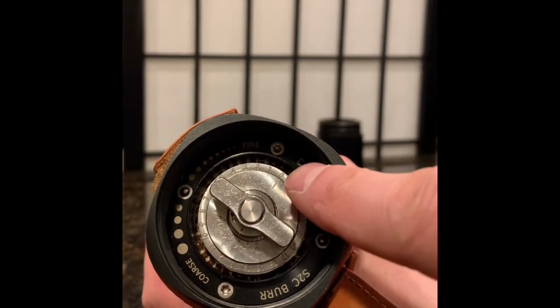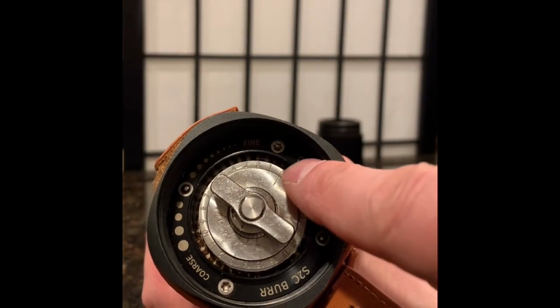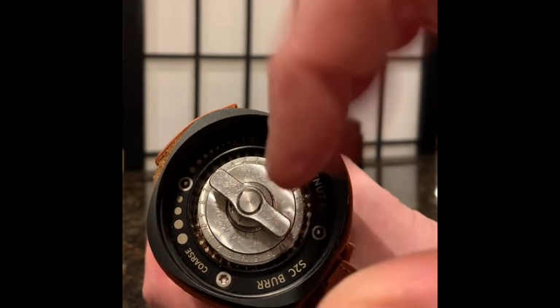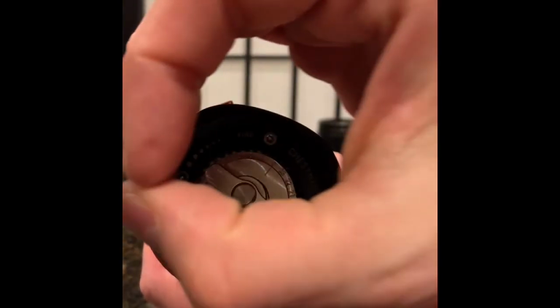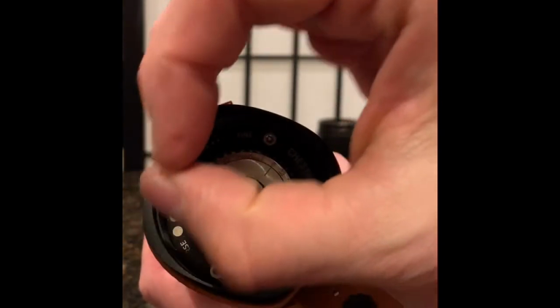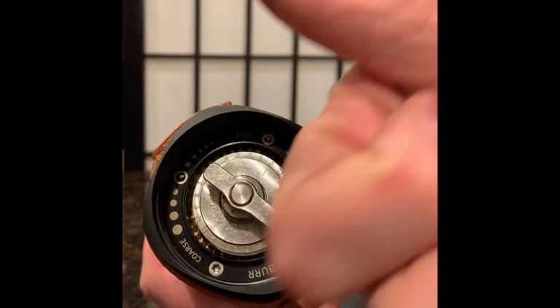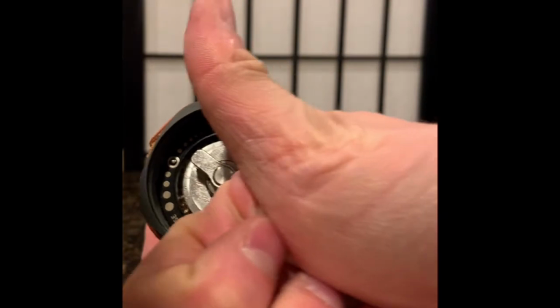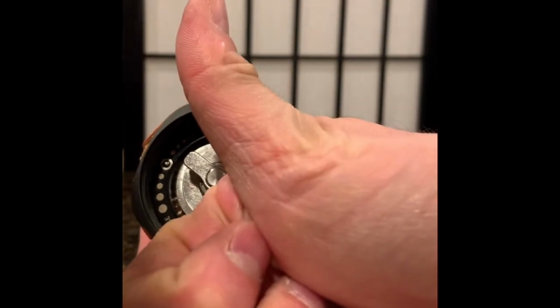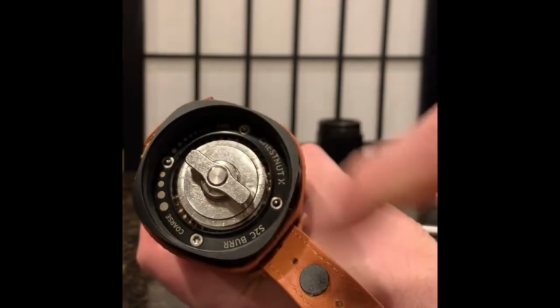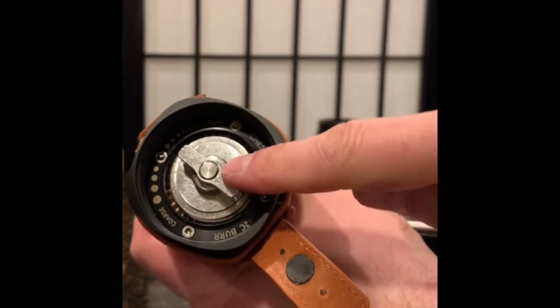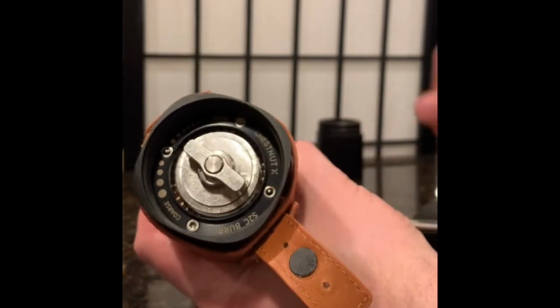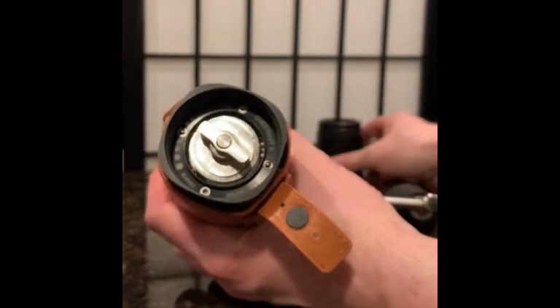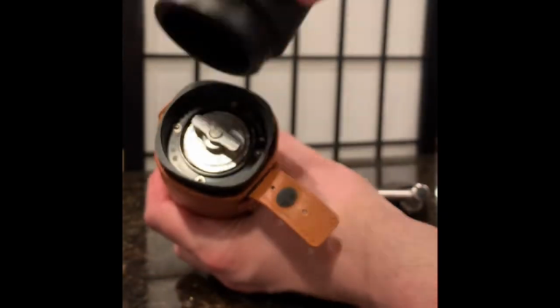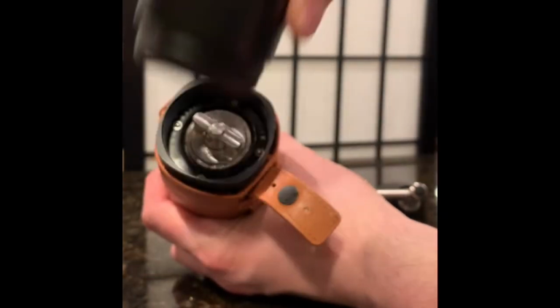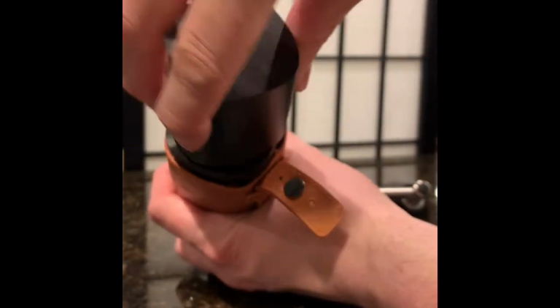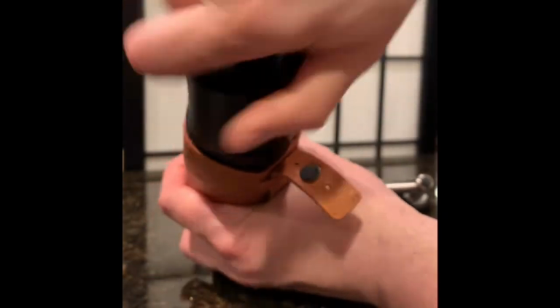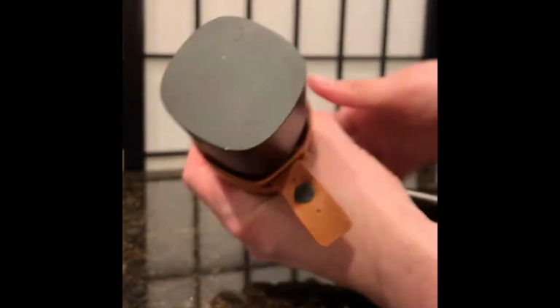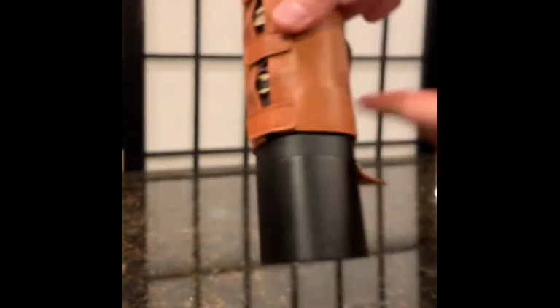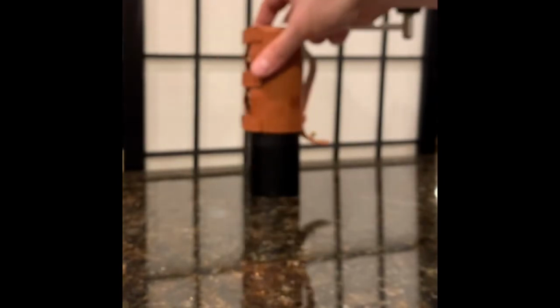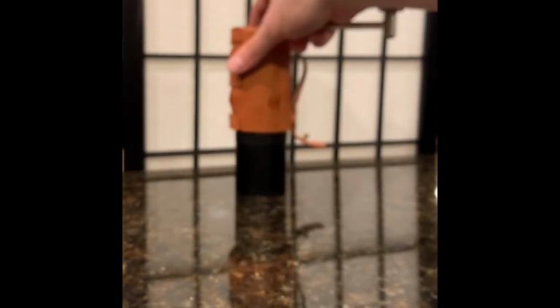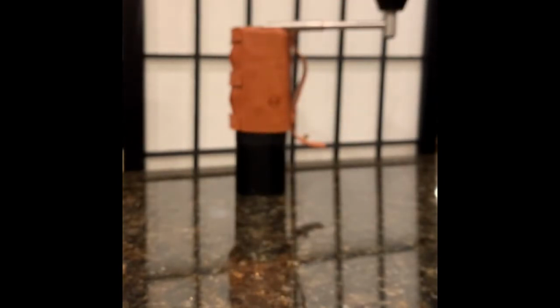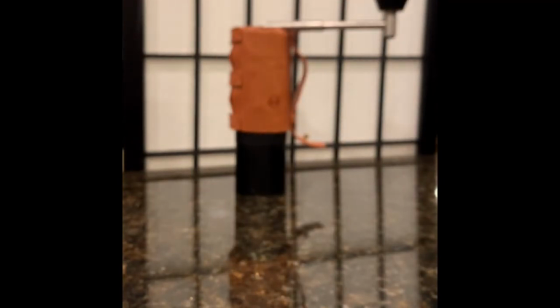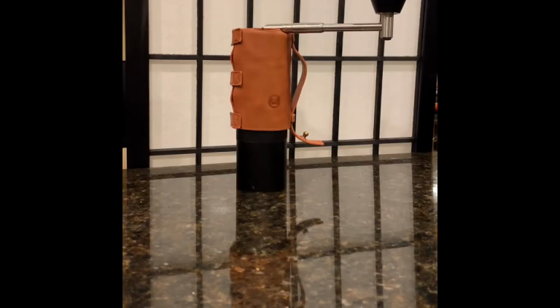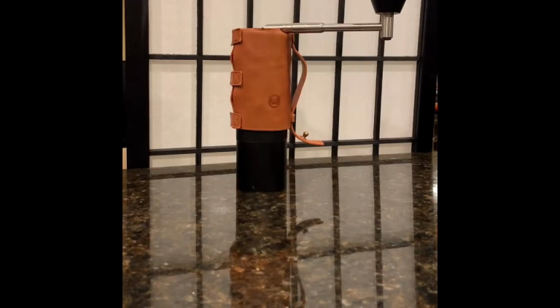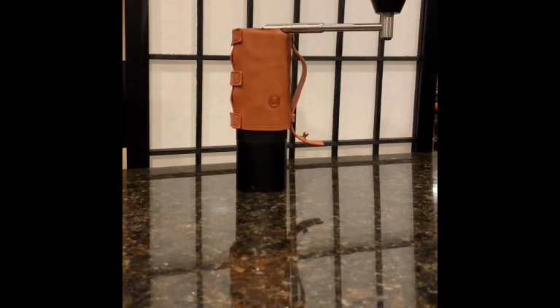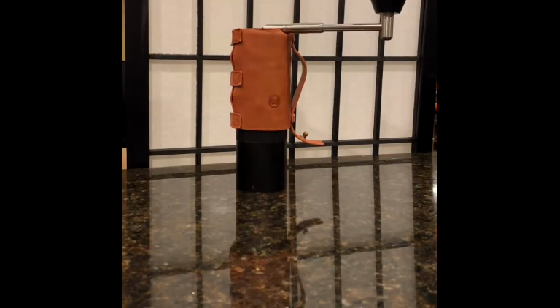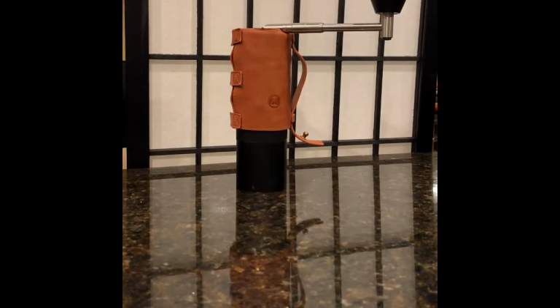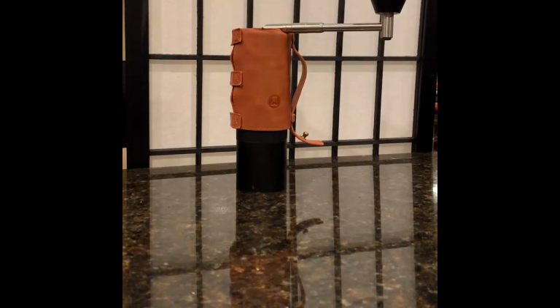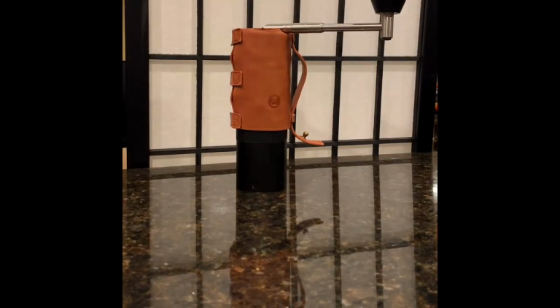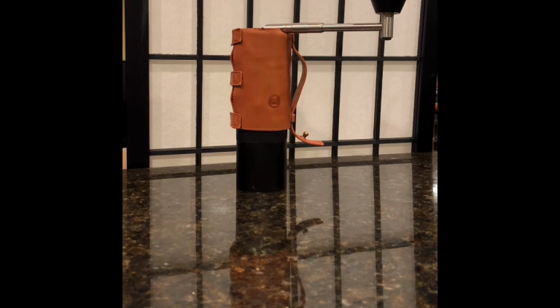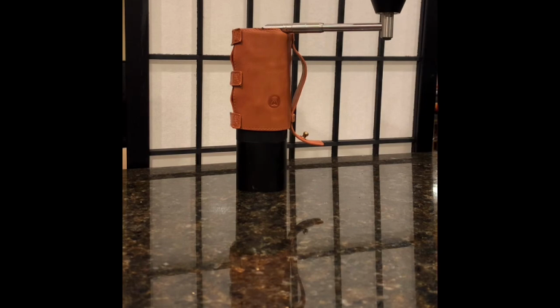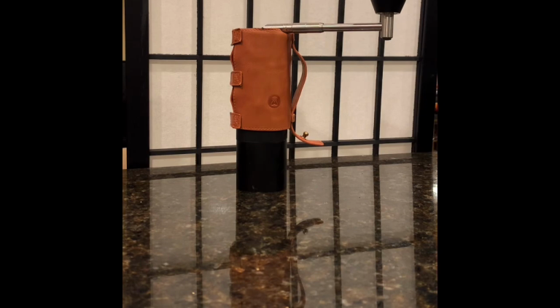So that's how you do it — you're all good to go. Put the base back together and you're set. That's how to reassemble your Time More Chestnut X grinder. Hope that helps. Have a good day.